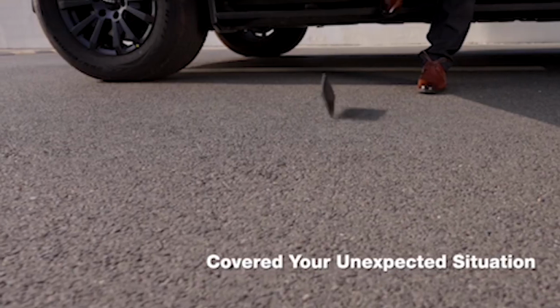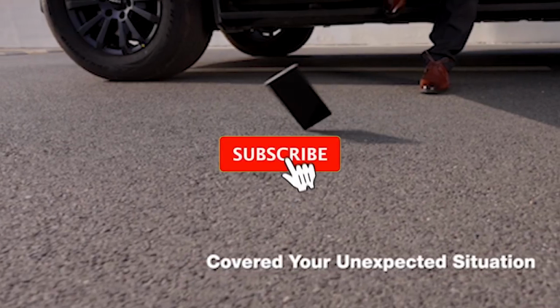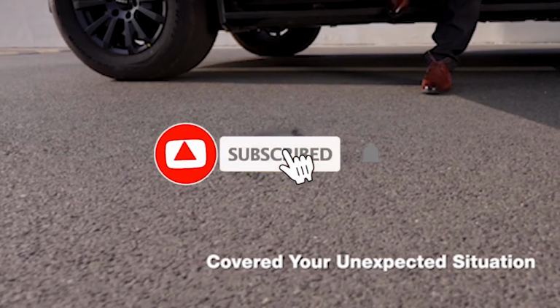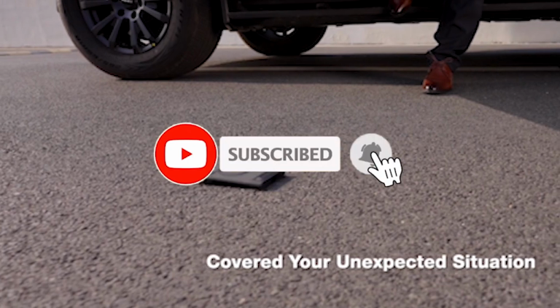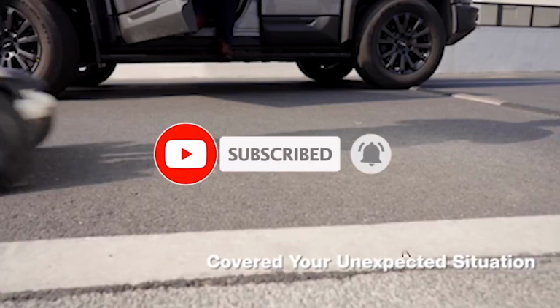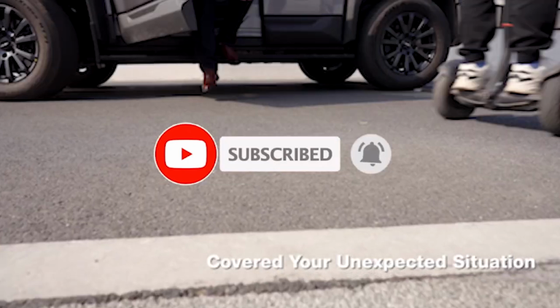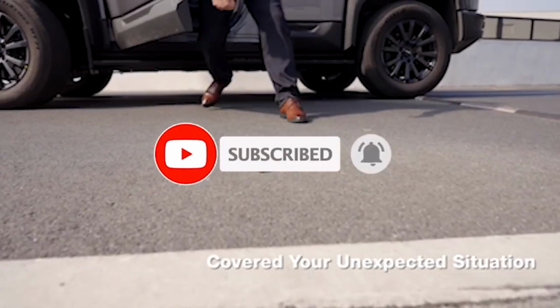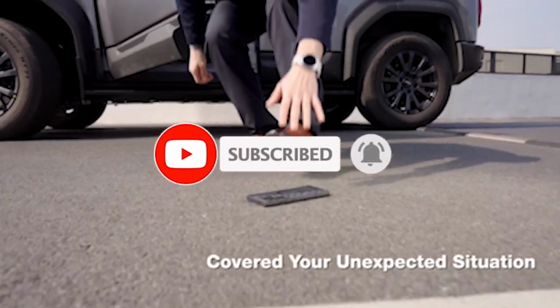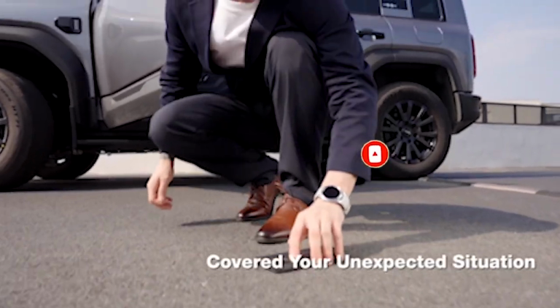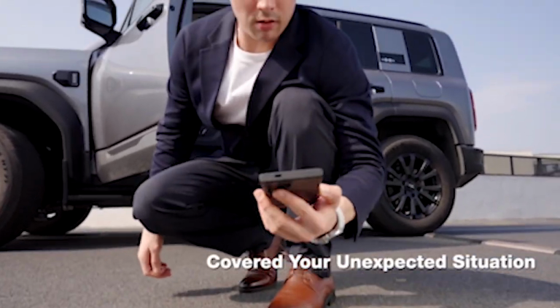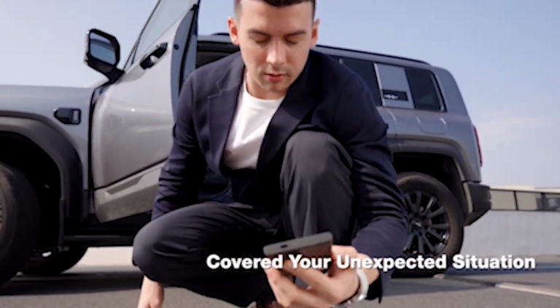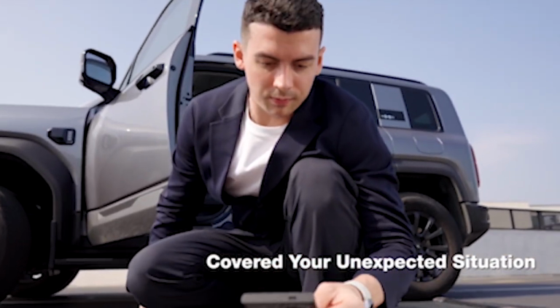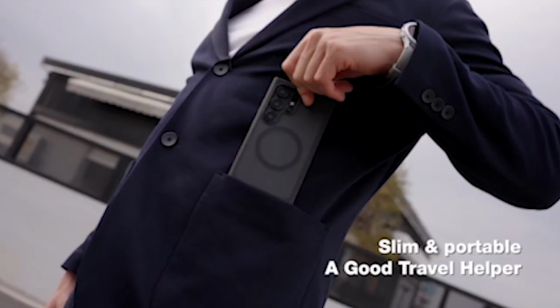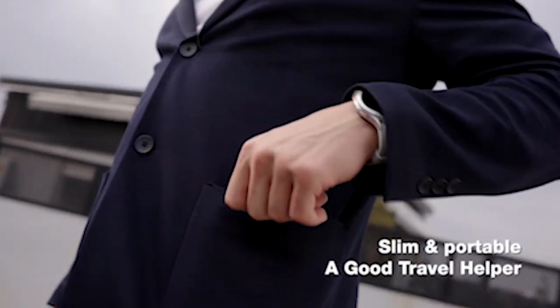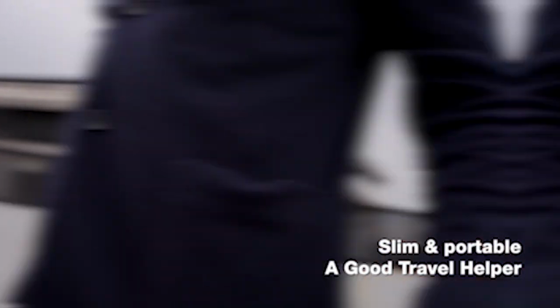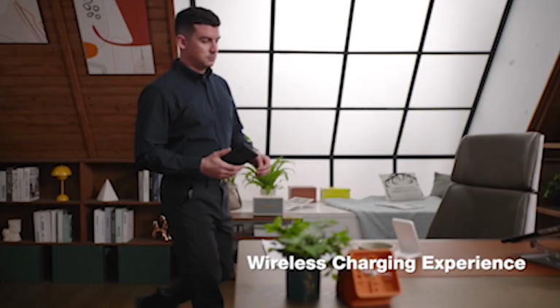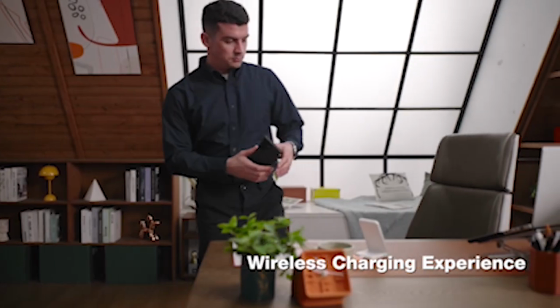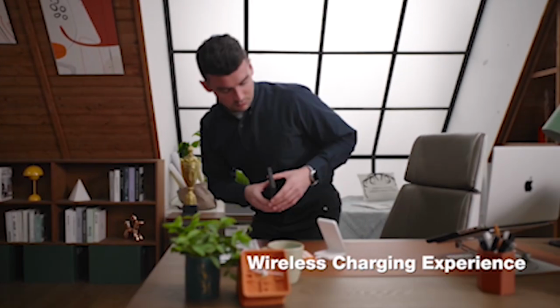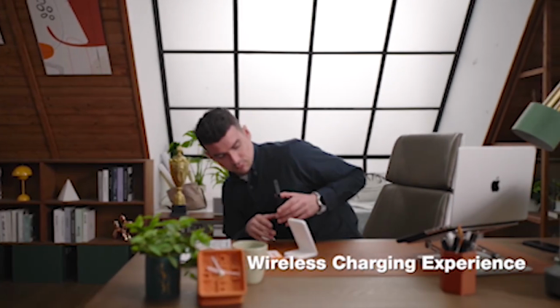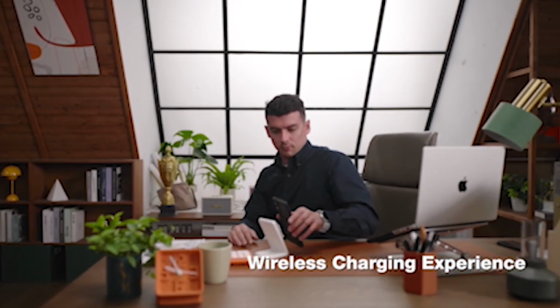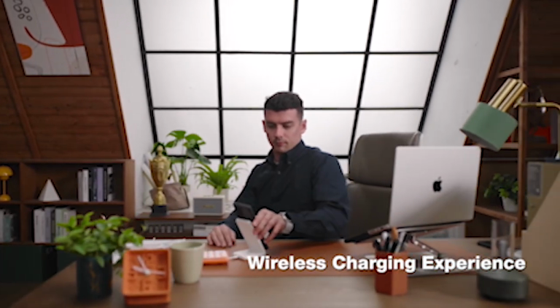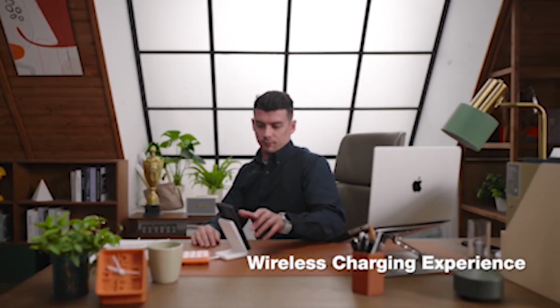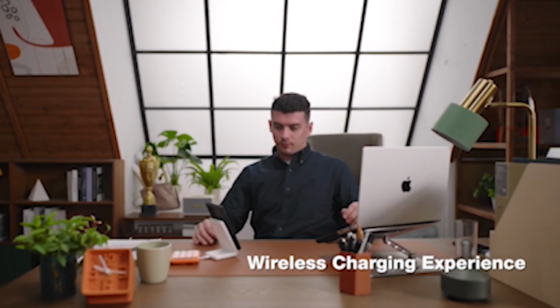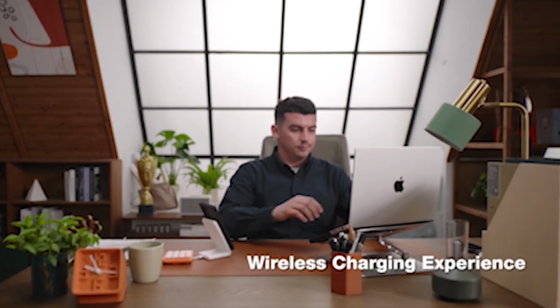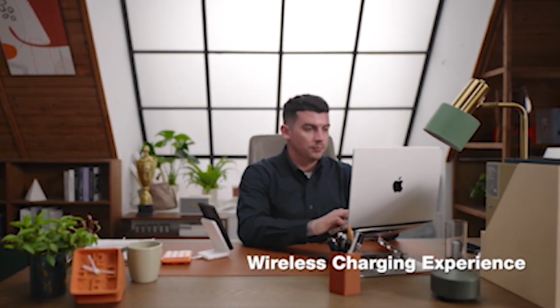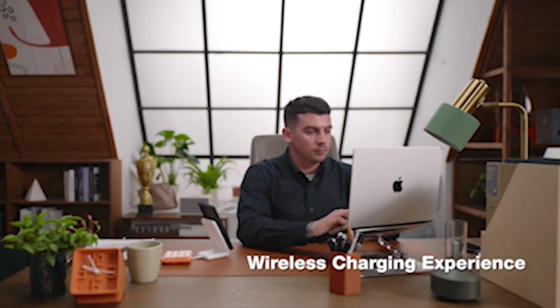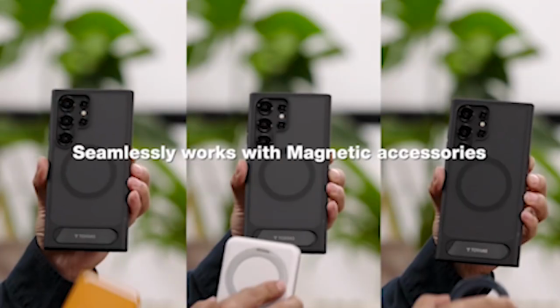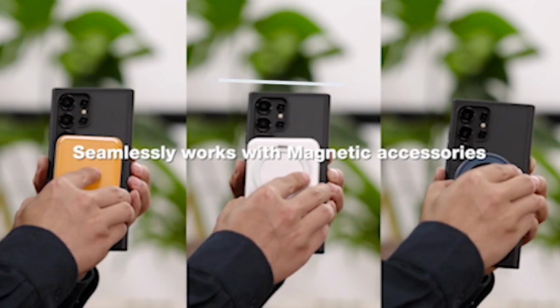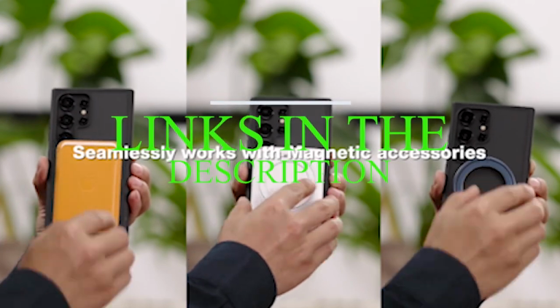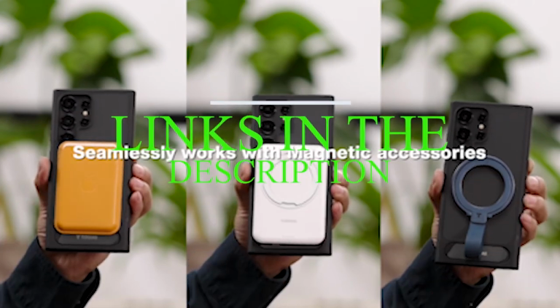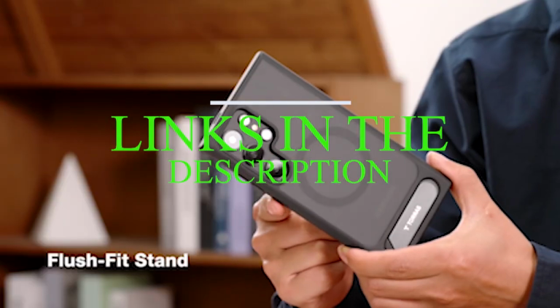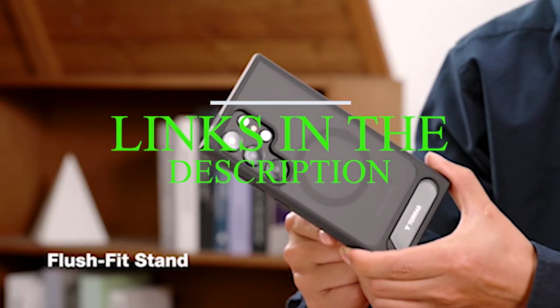Please subscribe to our channel and press the bell icon for more videos. If you want more information and updated pricing on the products mentioned, be sure to check the links in the description below.